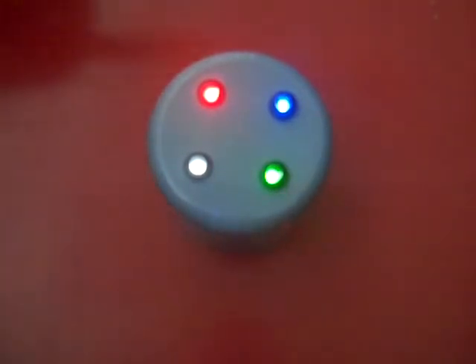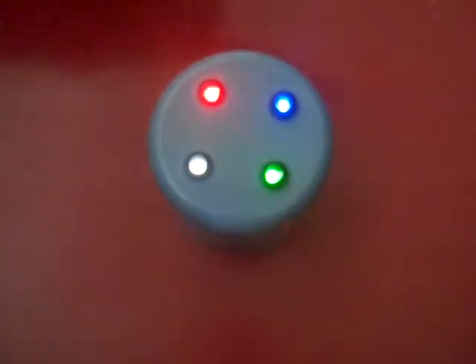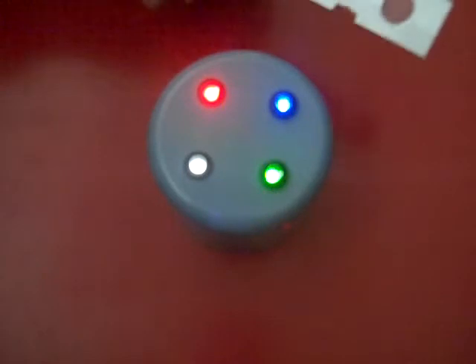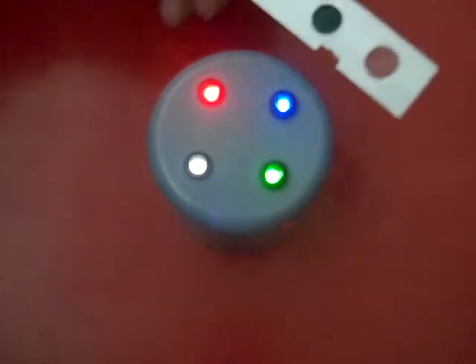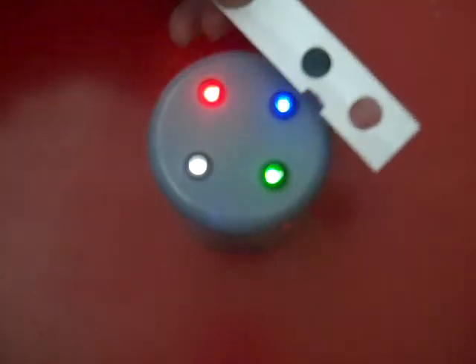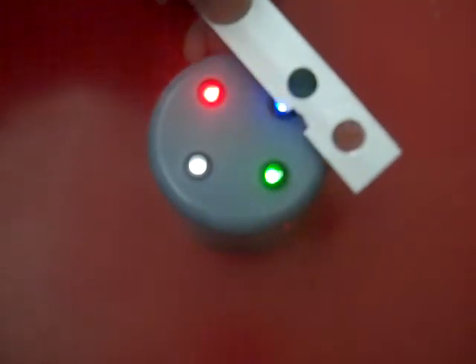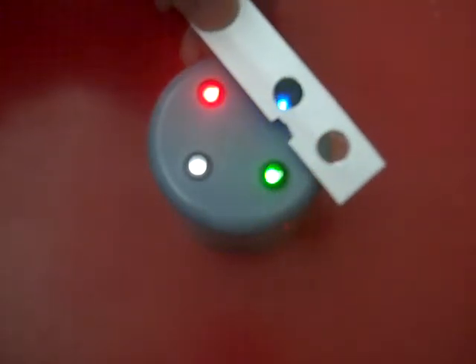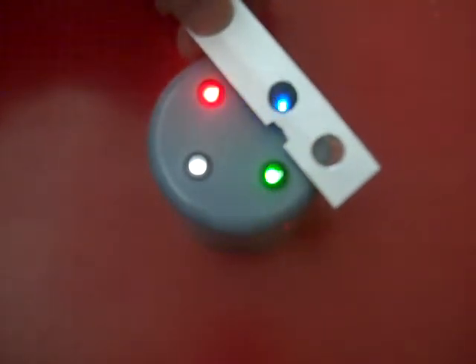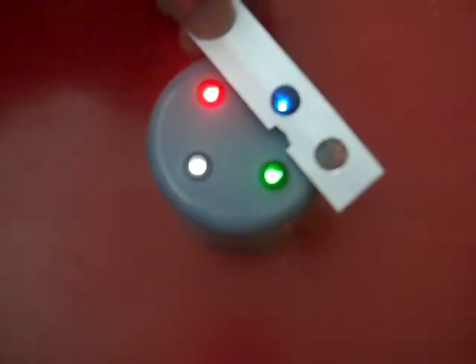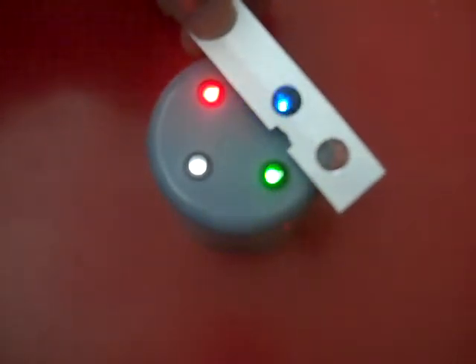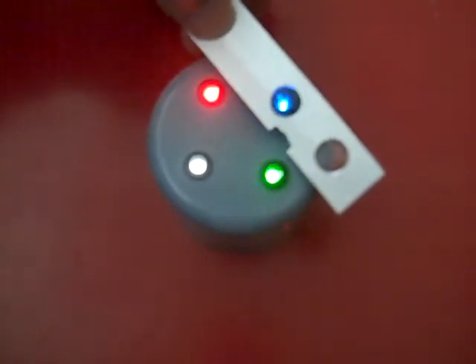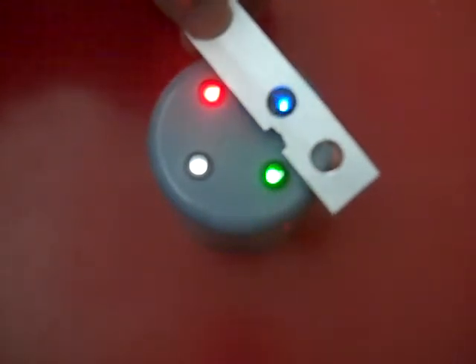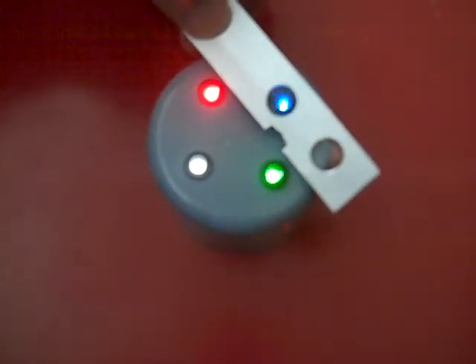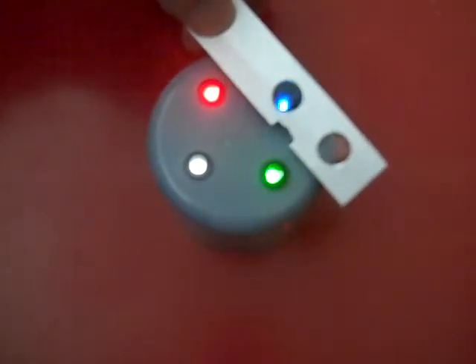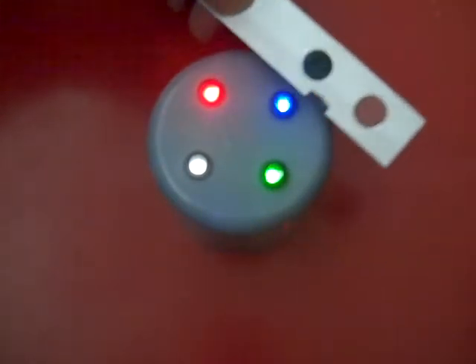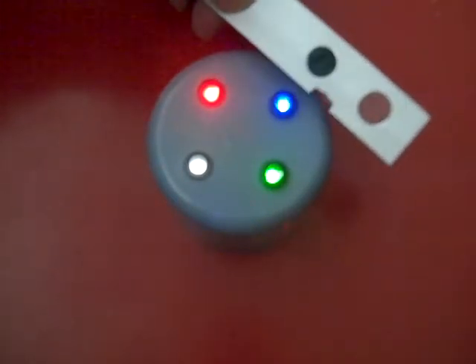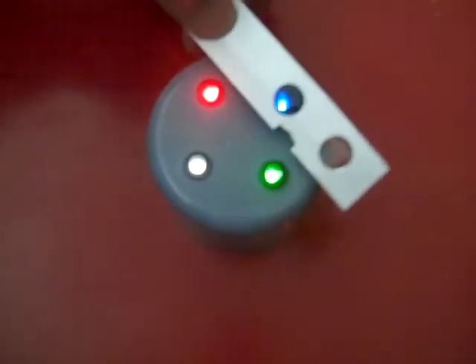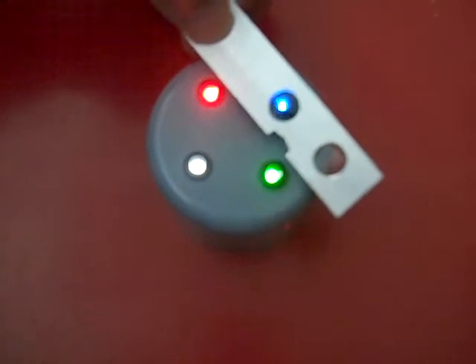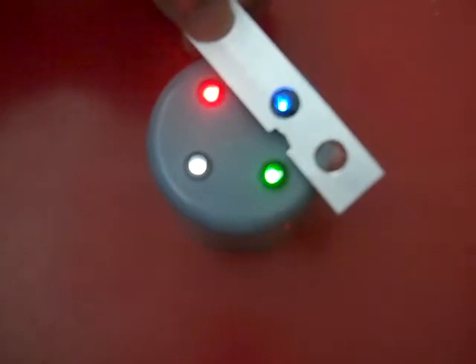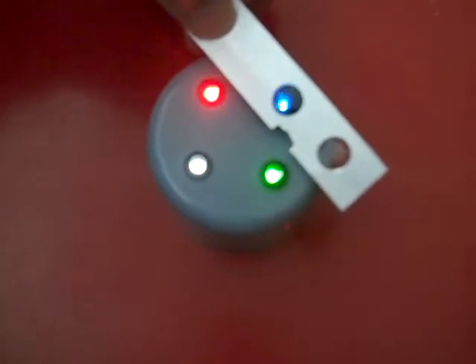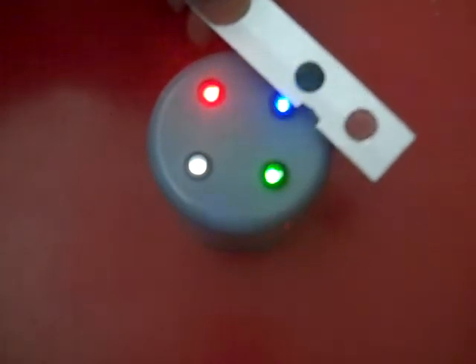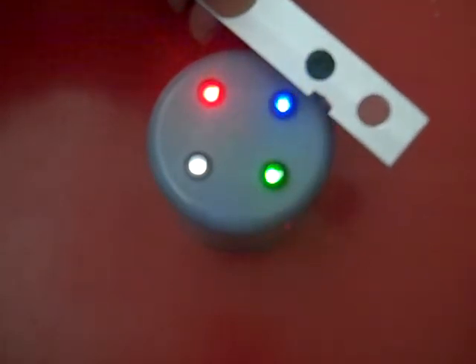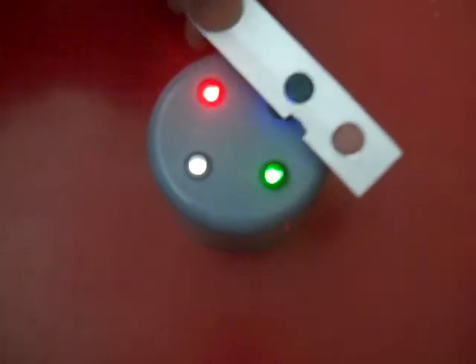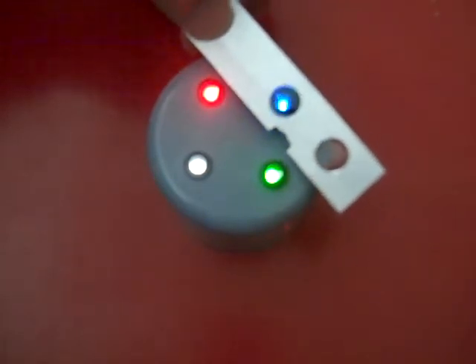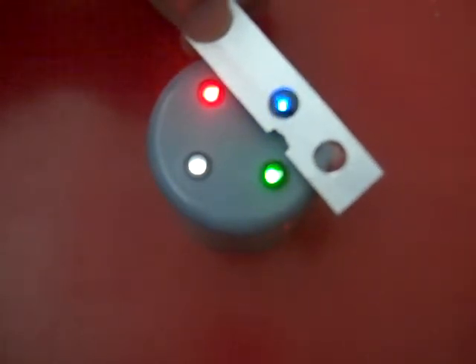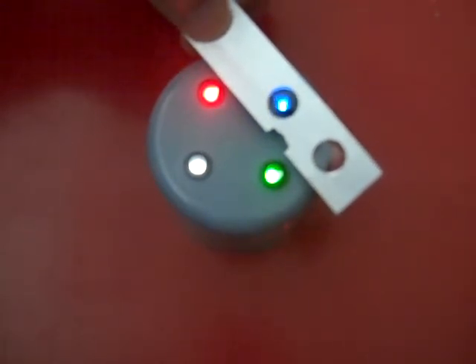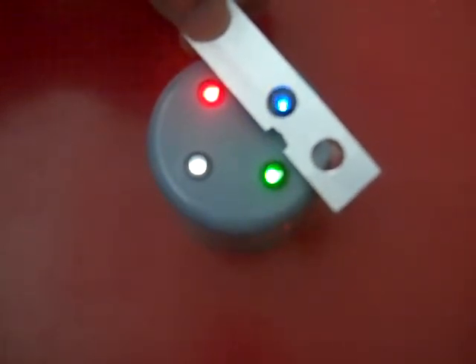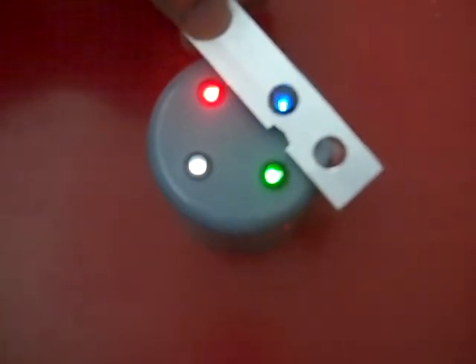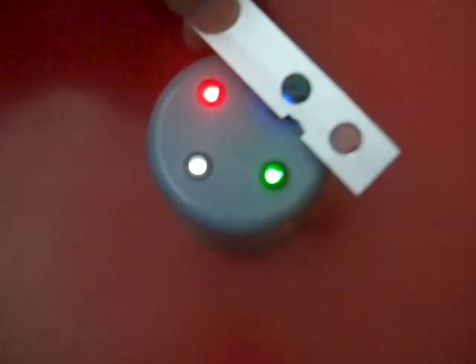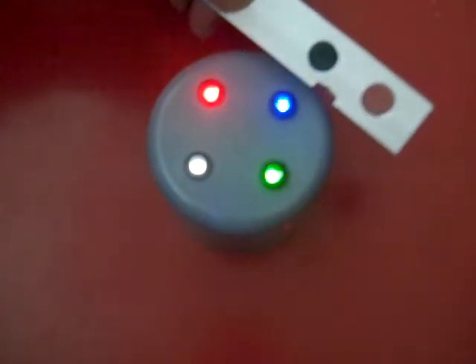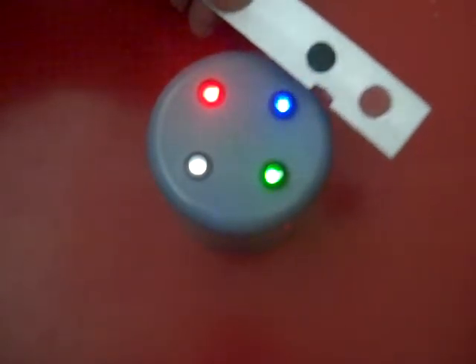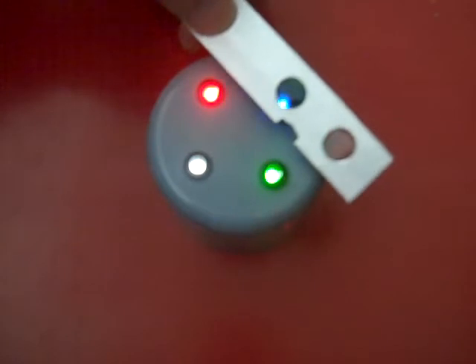And then green over blue — I would say quite a loss. I would say more than 50% of the light is gone.